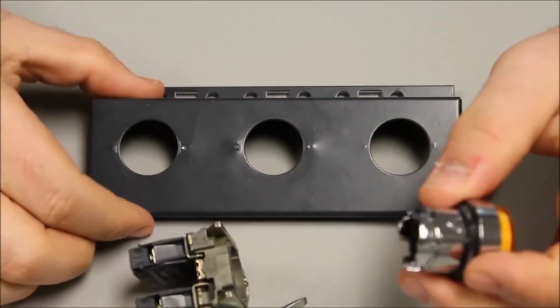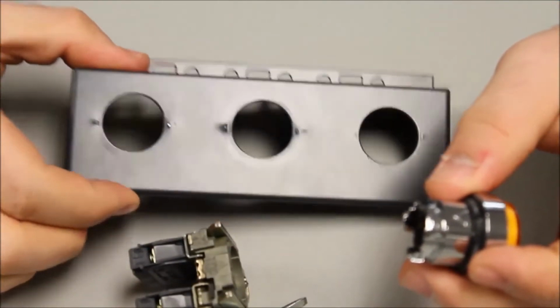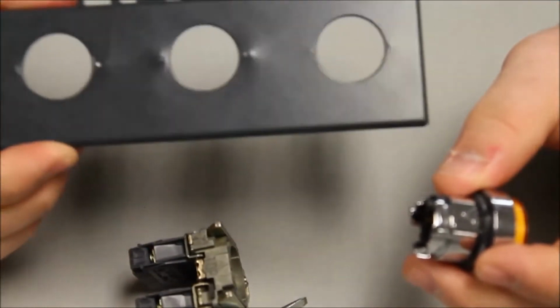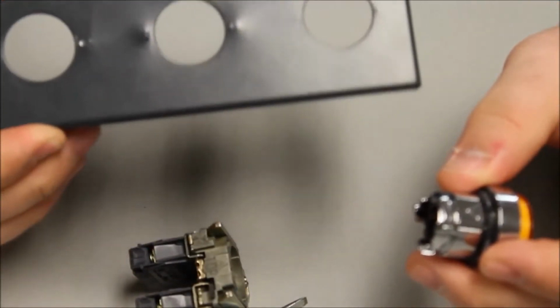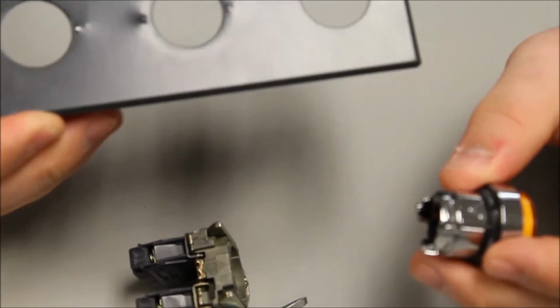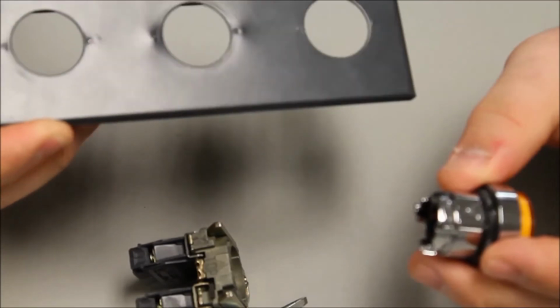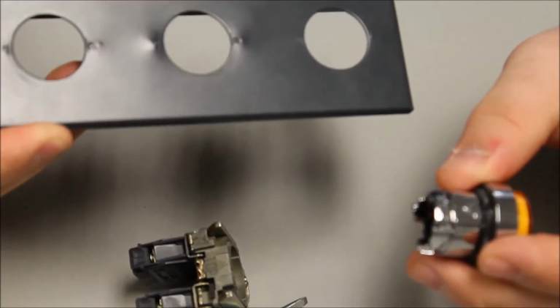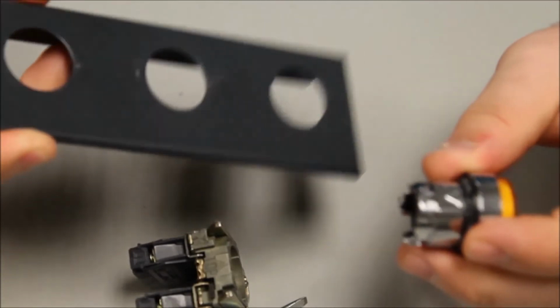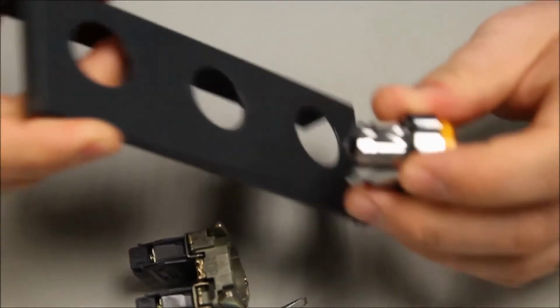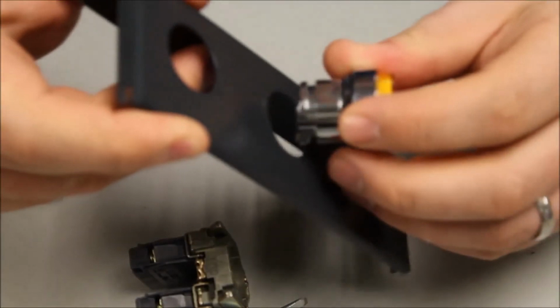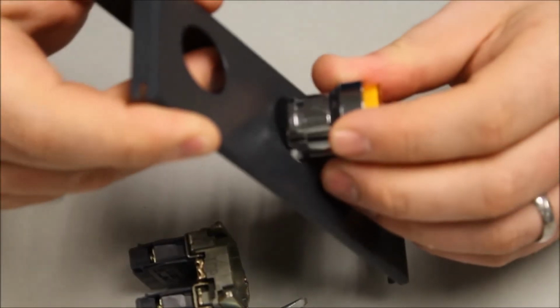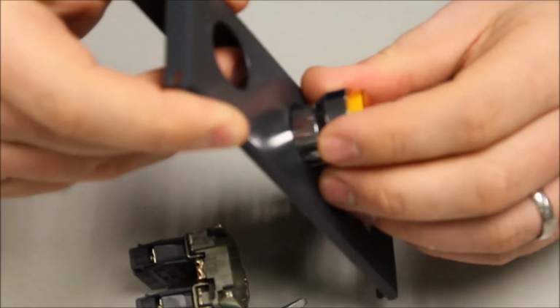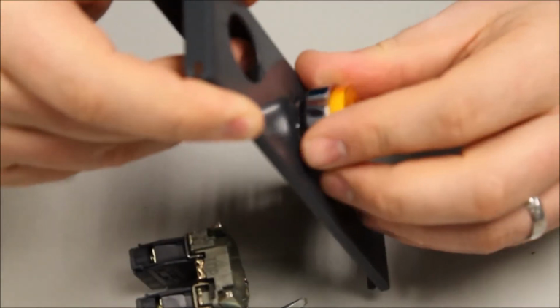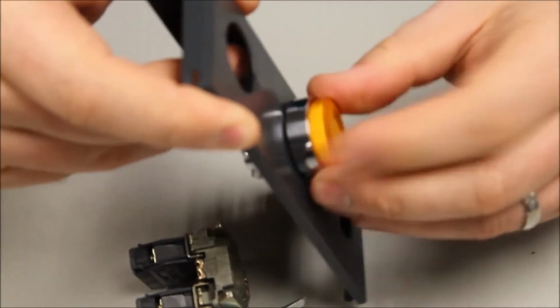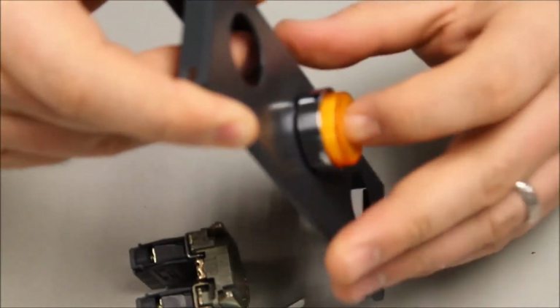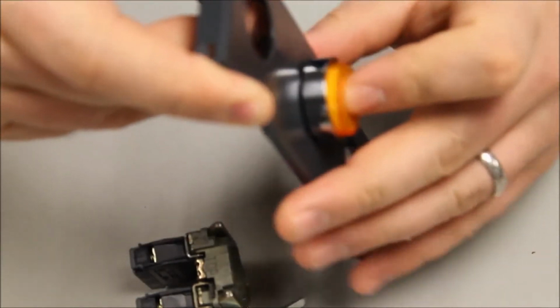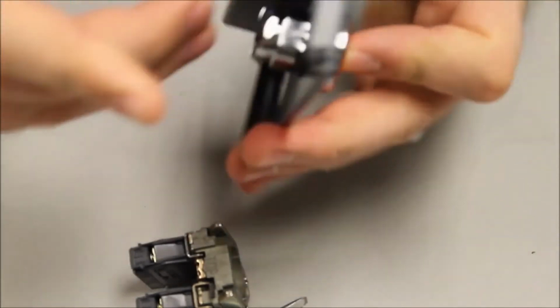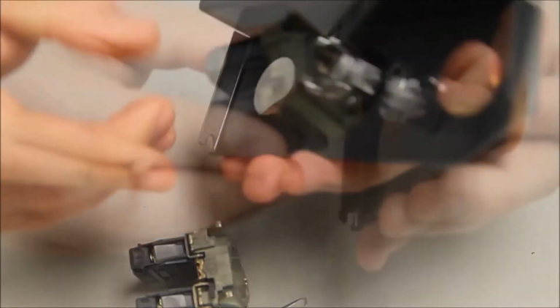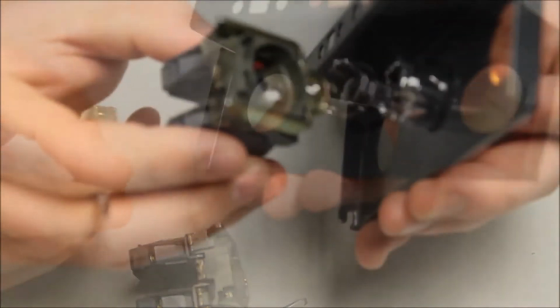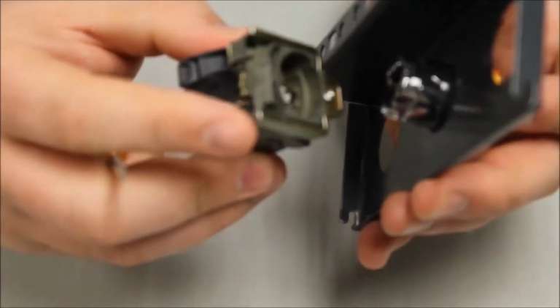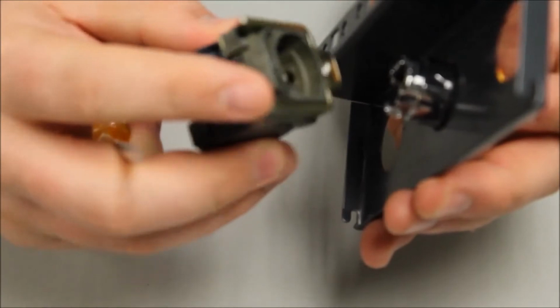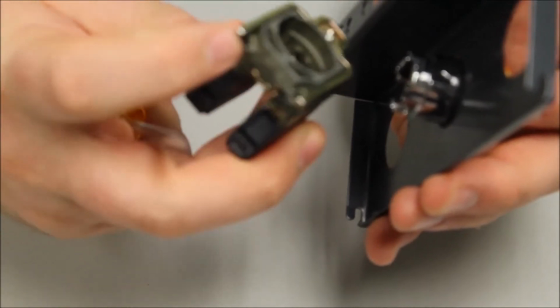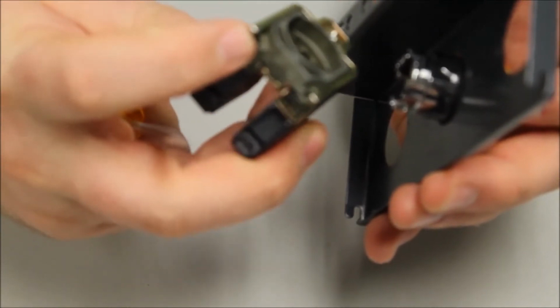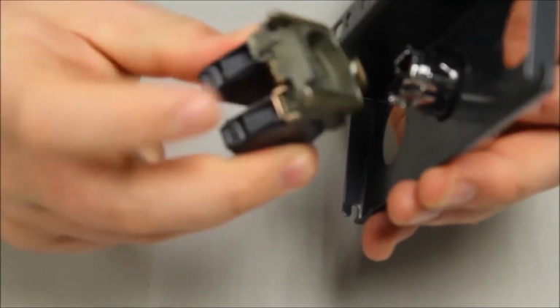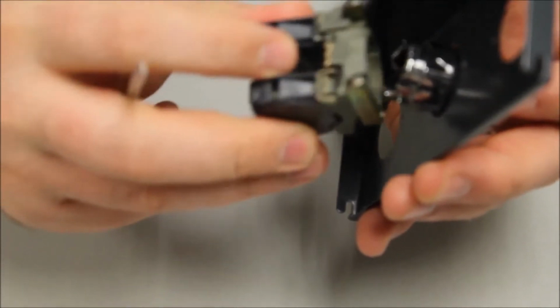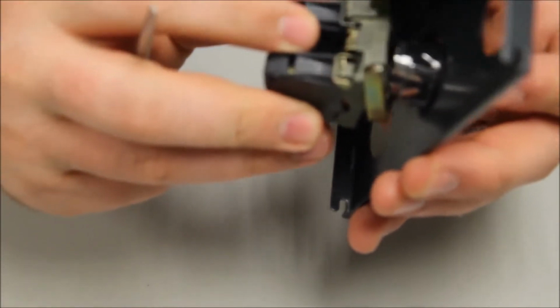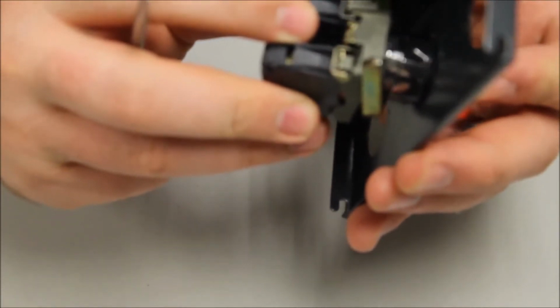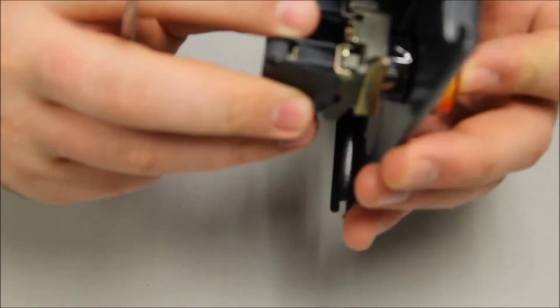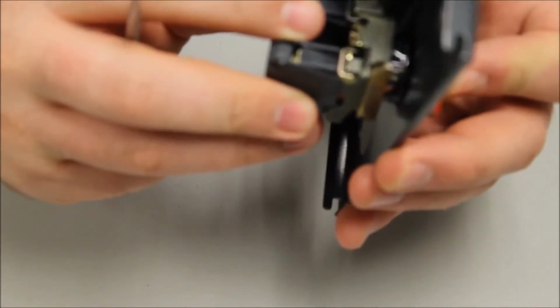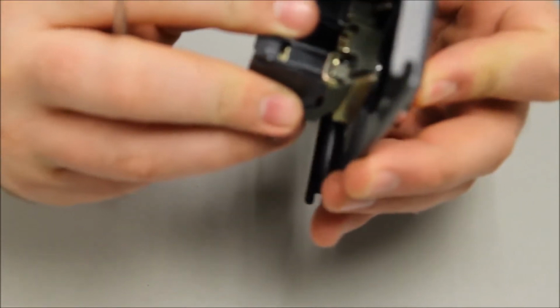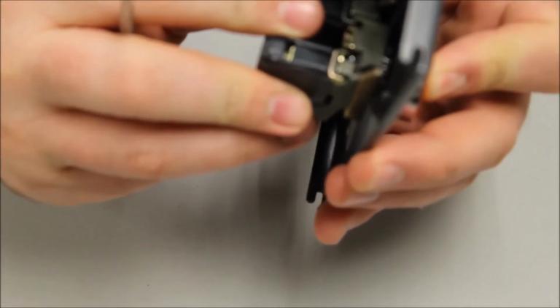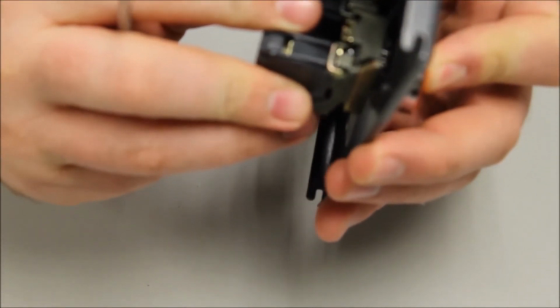Take your panel — imagine this is a panel board or a door. Take the mounting collar with the forks up and snap it in.